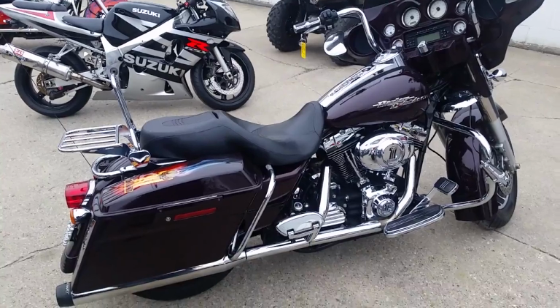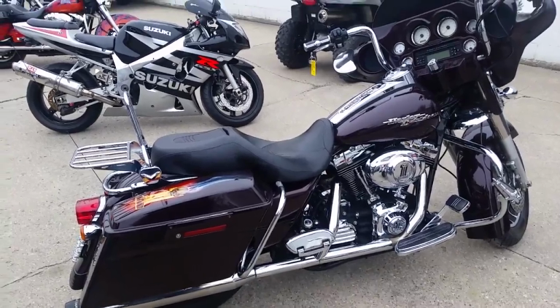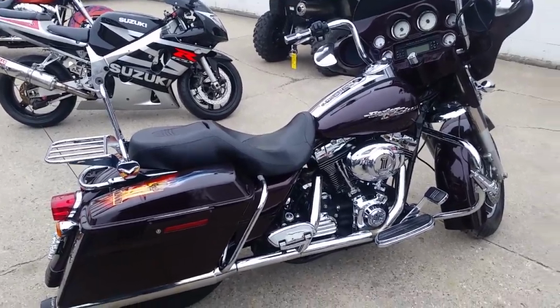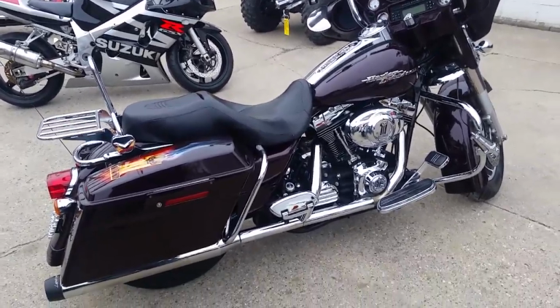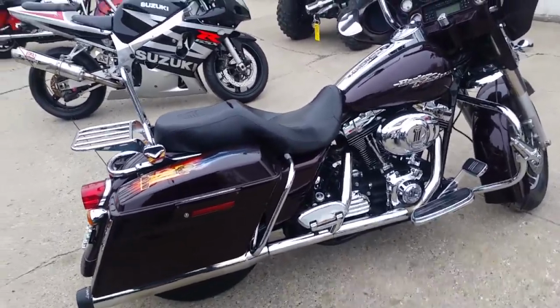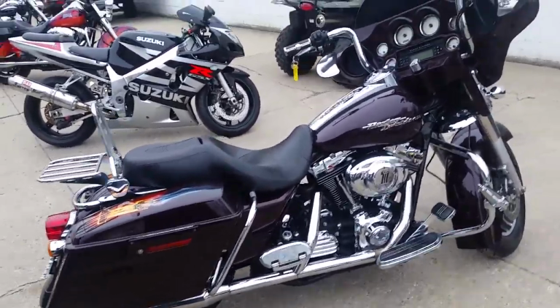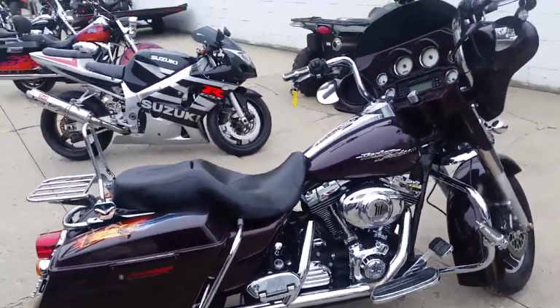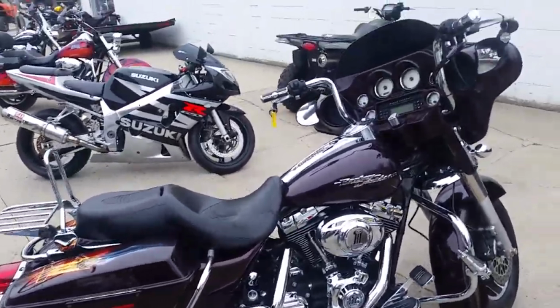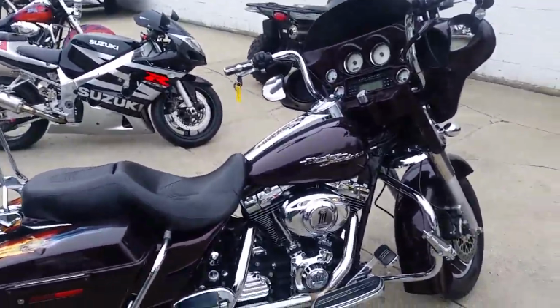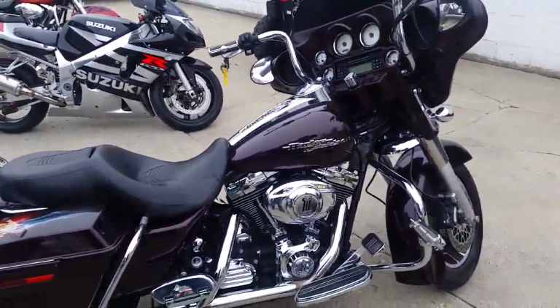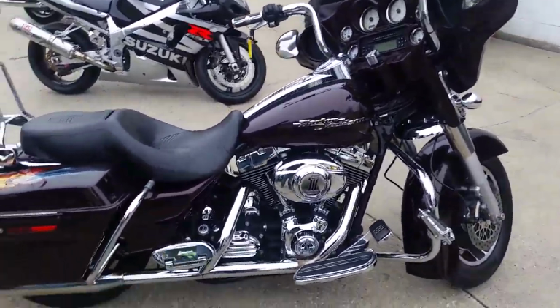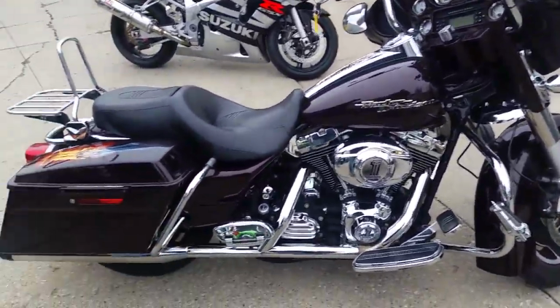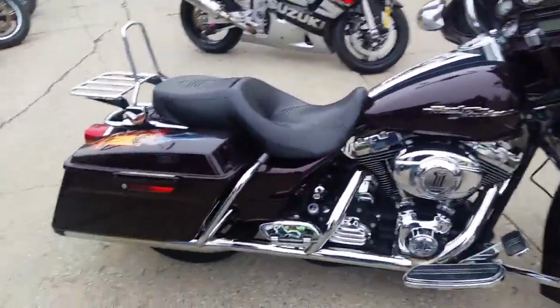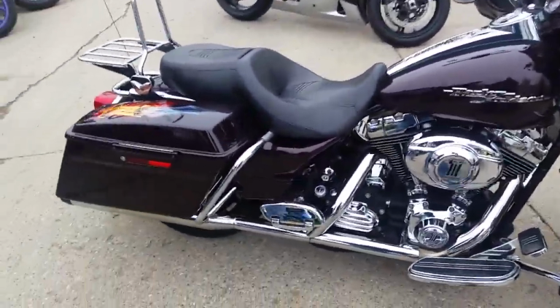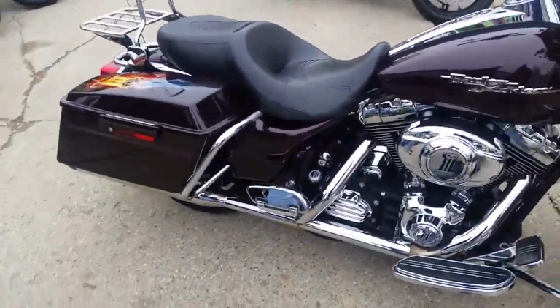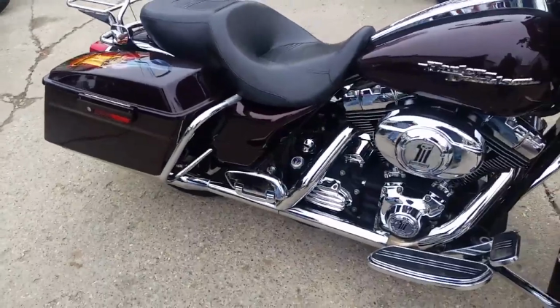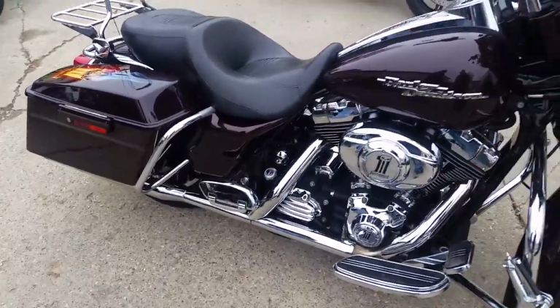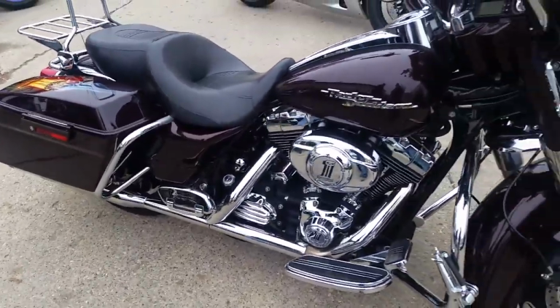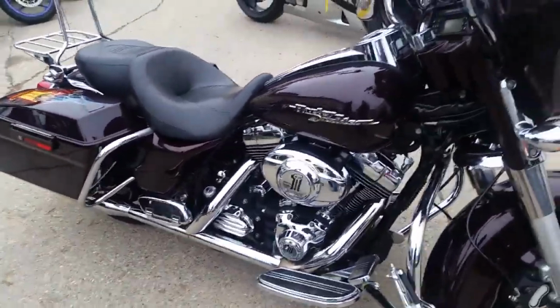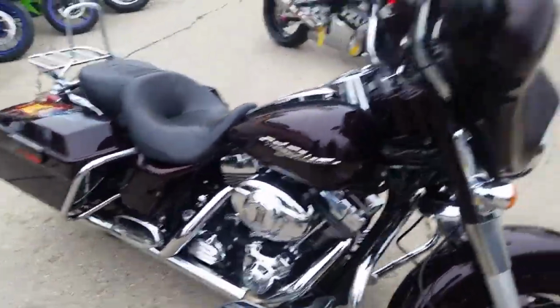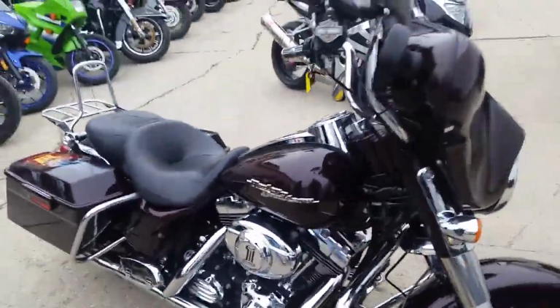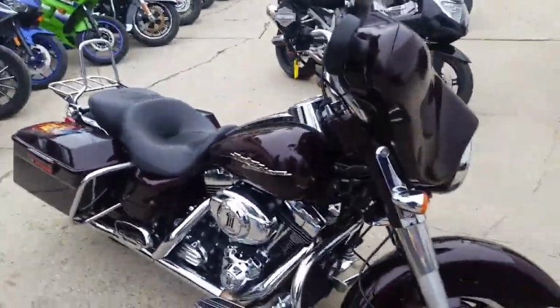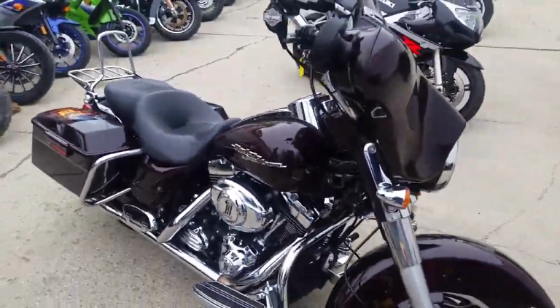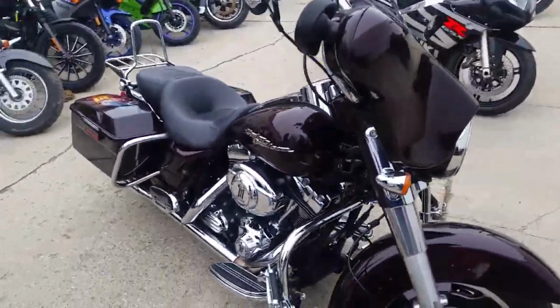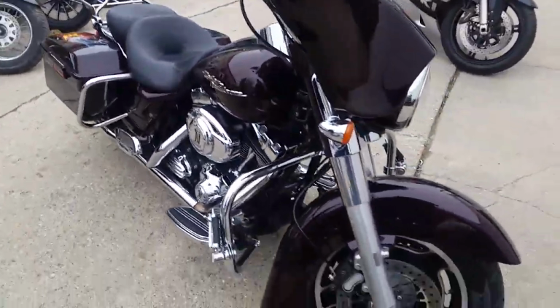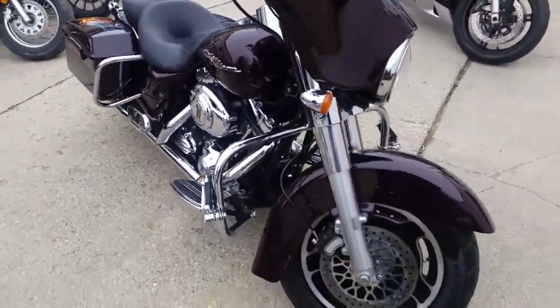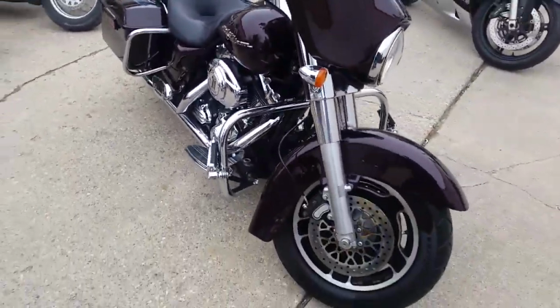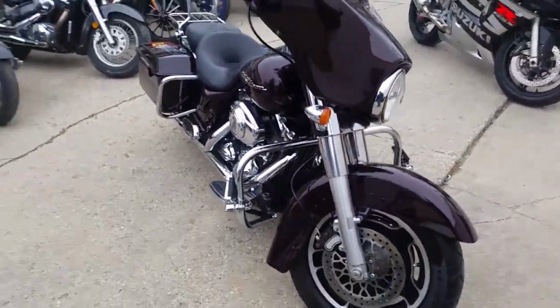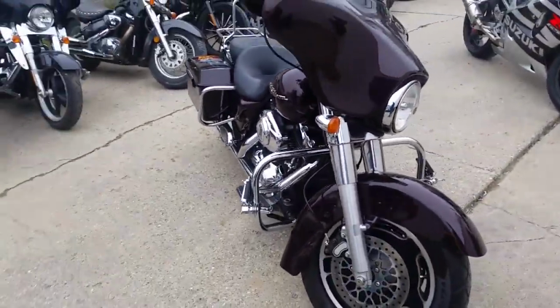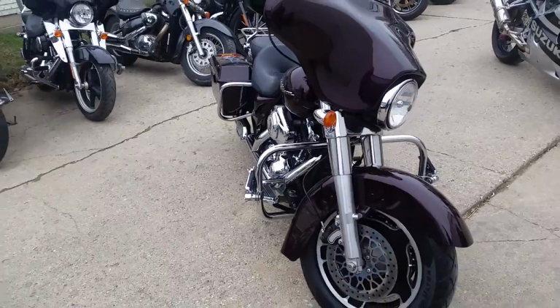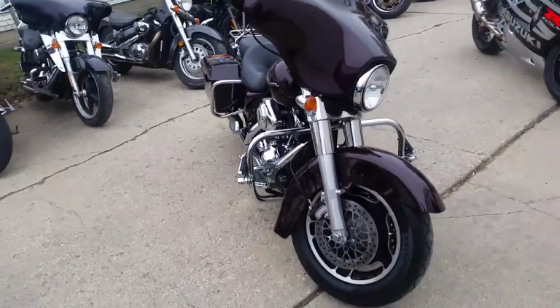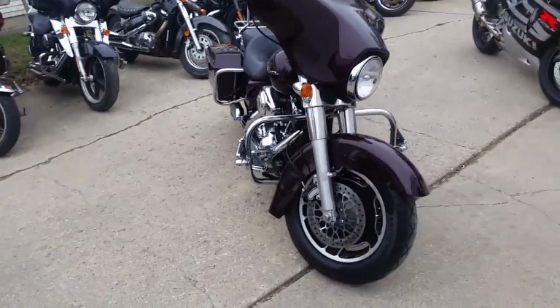Hey guys, it's Chad and Andrew here at Approval Power Sports. This is used Harley Davidson headquarters. We got about 80 used Harleys in our showroom, over 450 bikes. We got guaranteed financing on all of our Harleys.